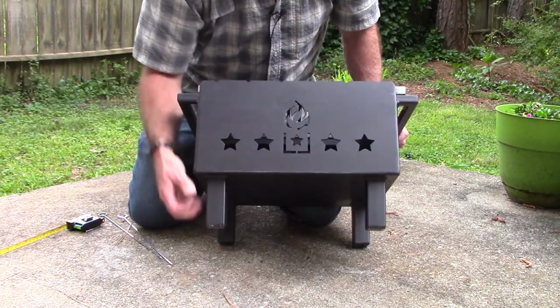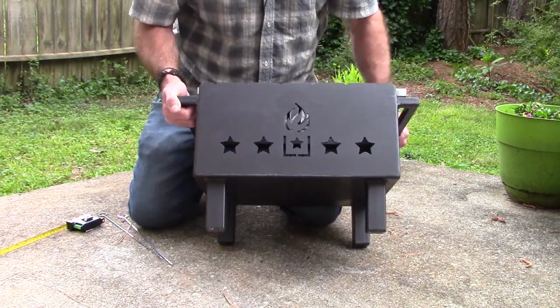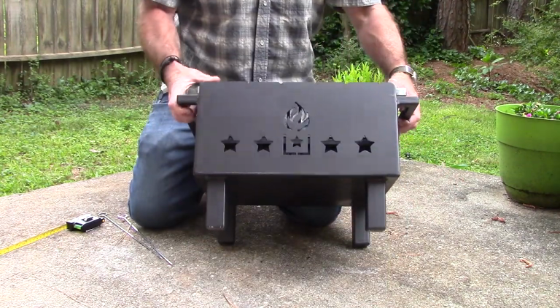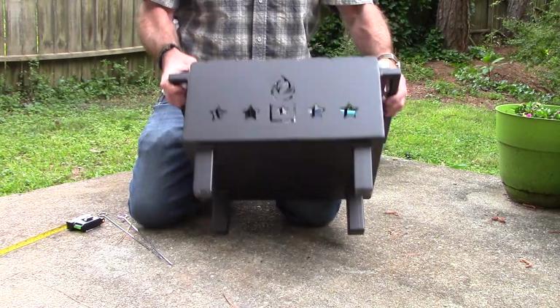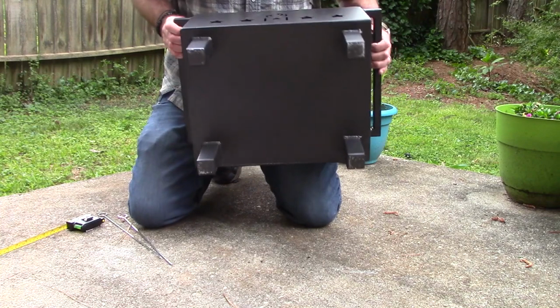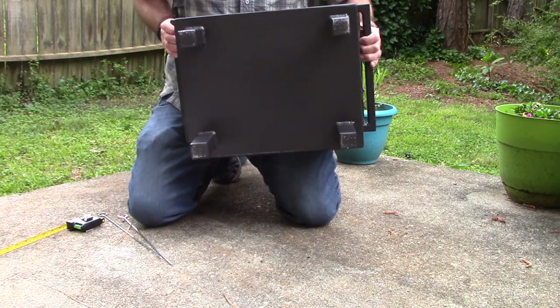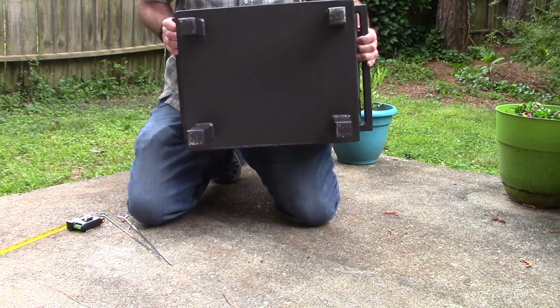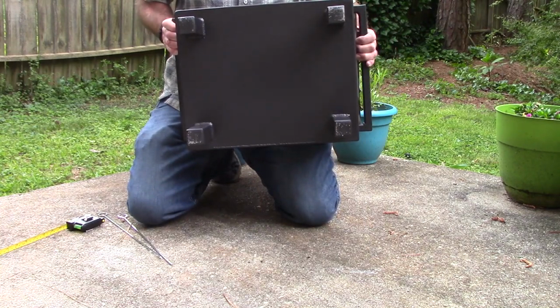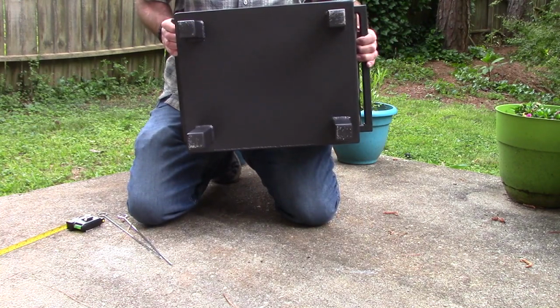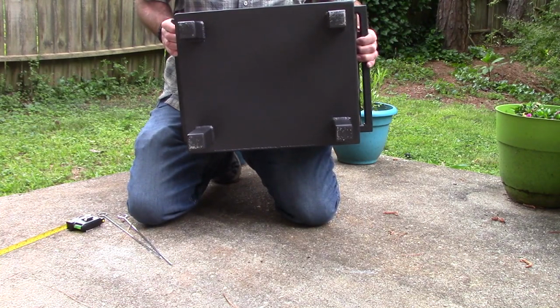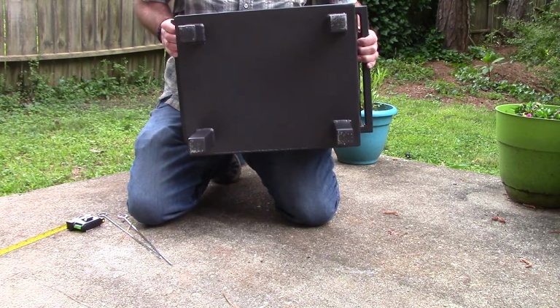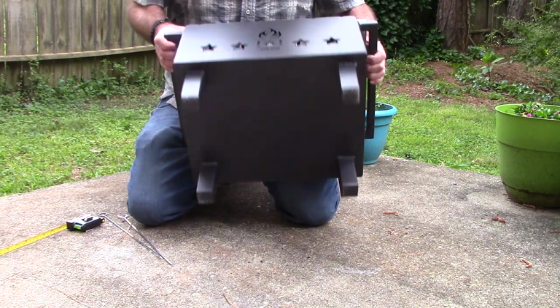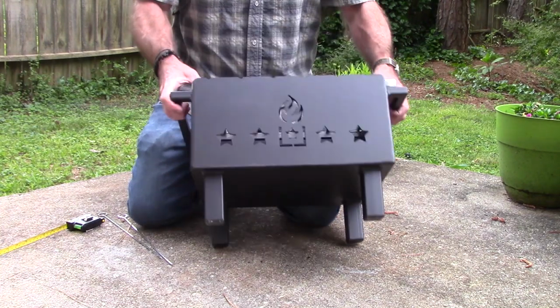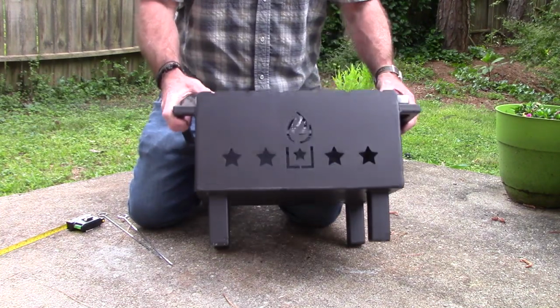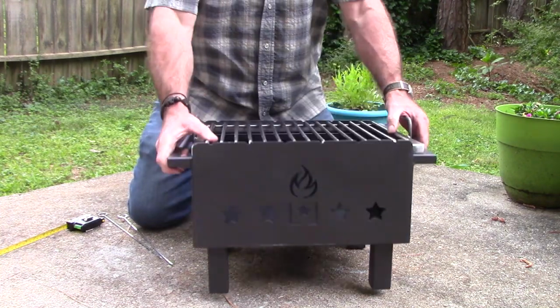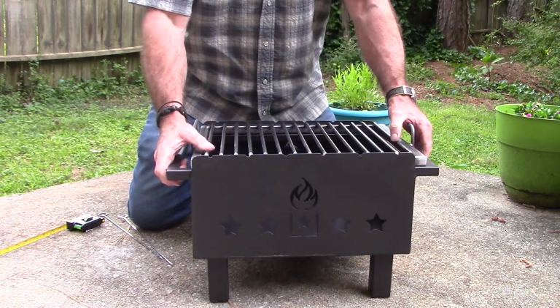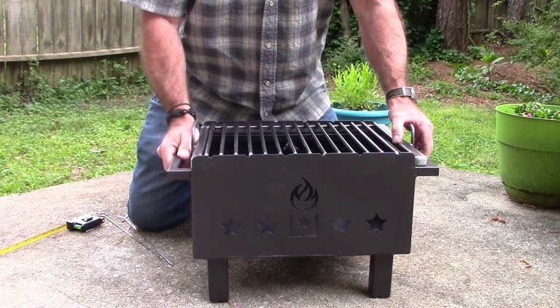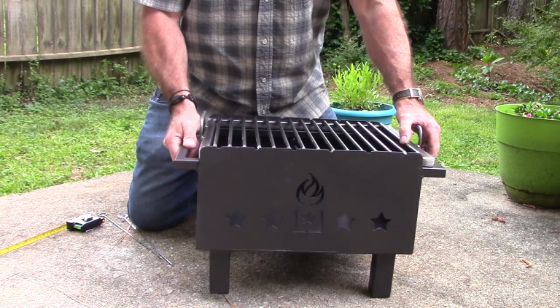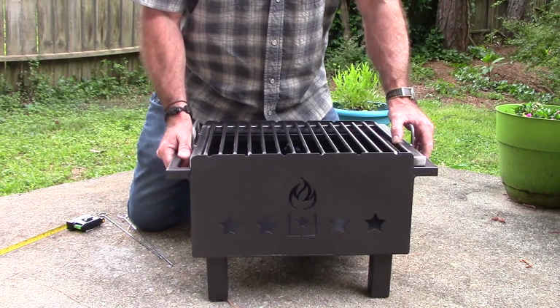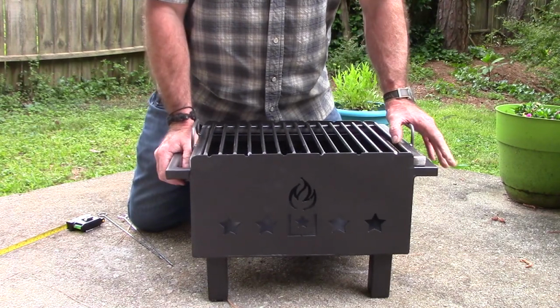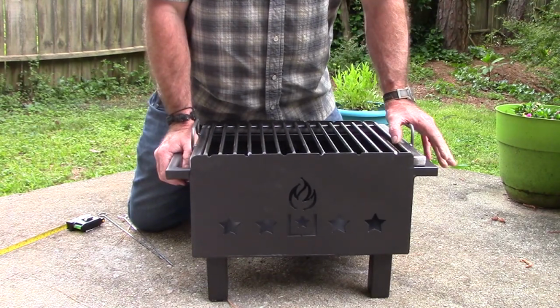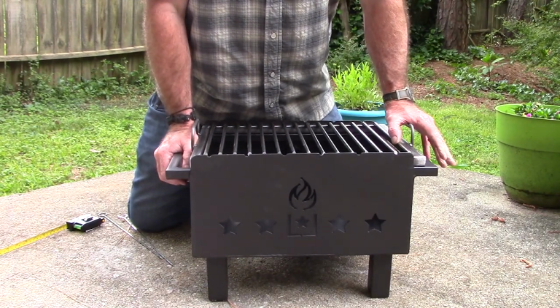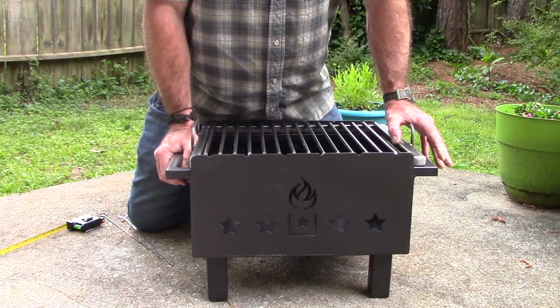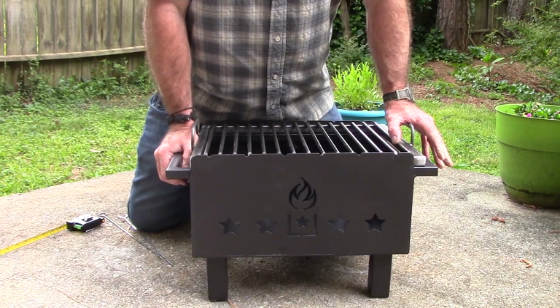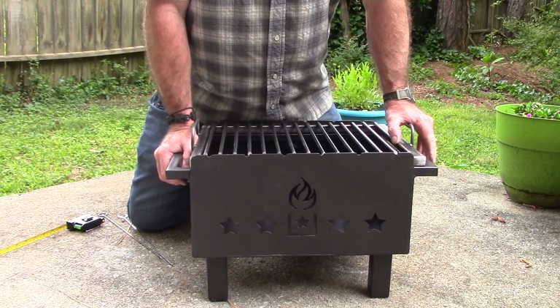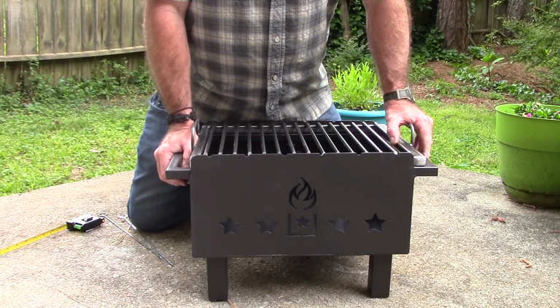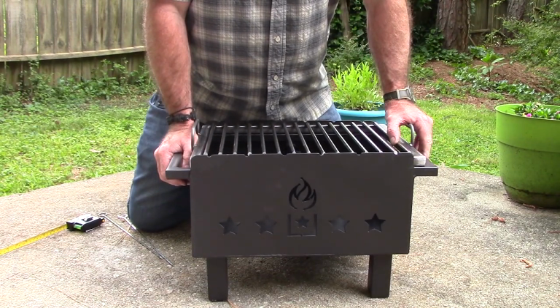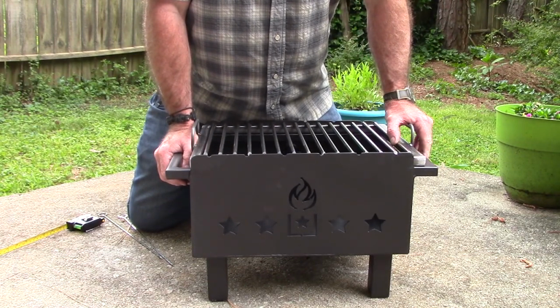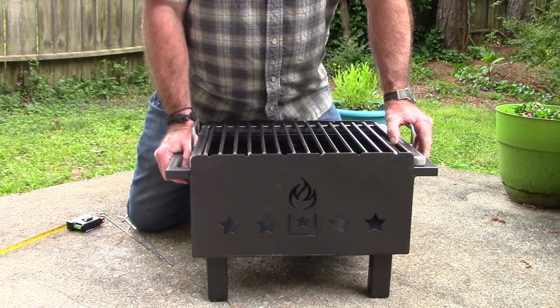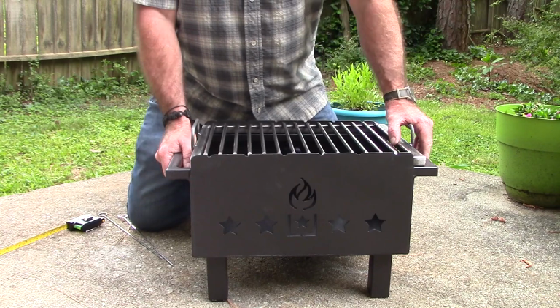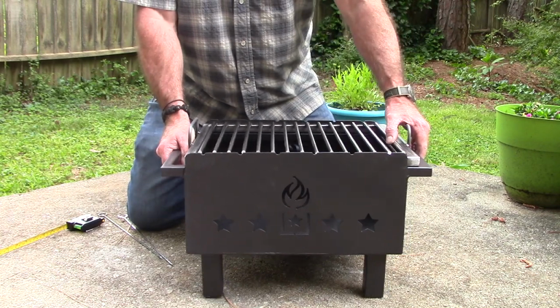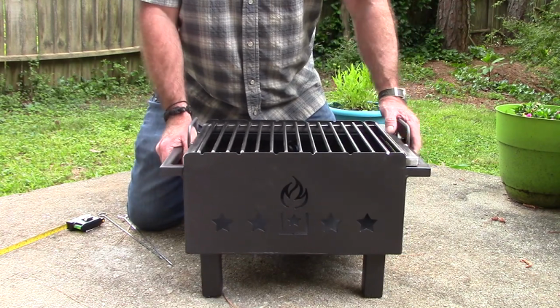The legs are not hollow on the bottom — they've got caps on the bottom of them, which I think is a great attention to detail. So when you set this thing down in the dirt or sand or whatever, it's not going to fill up with dirt. That's pretty cool.